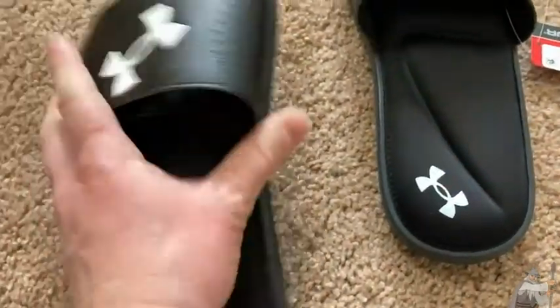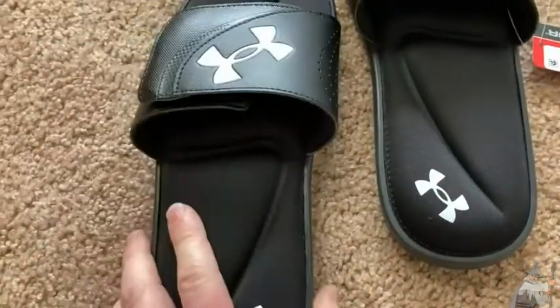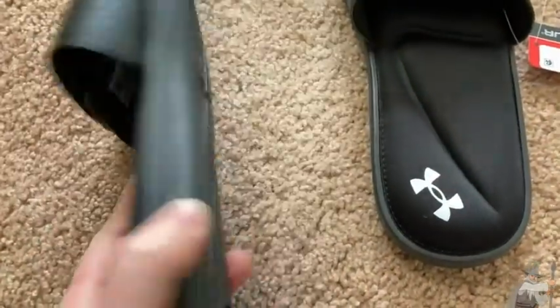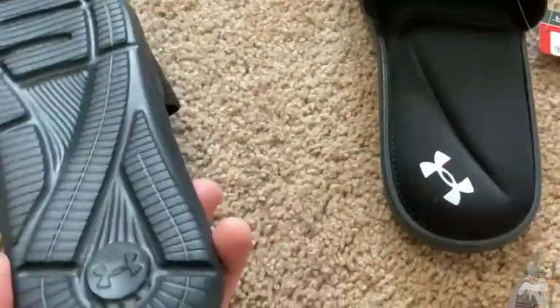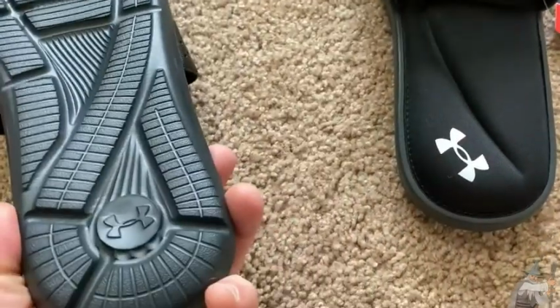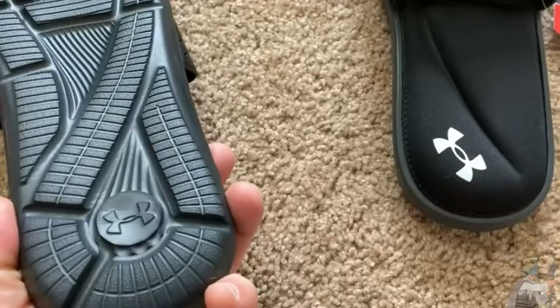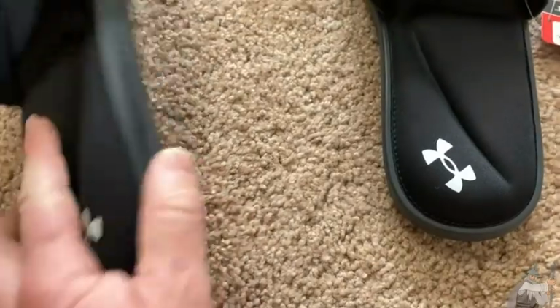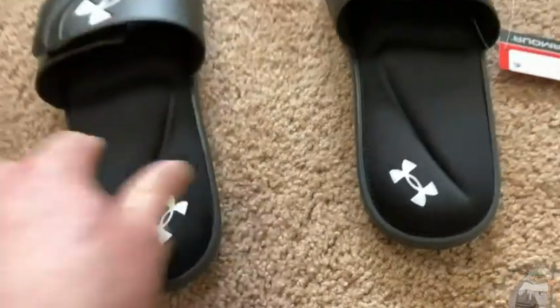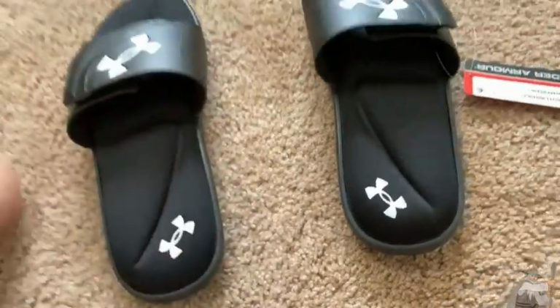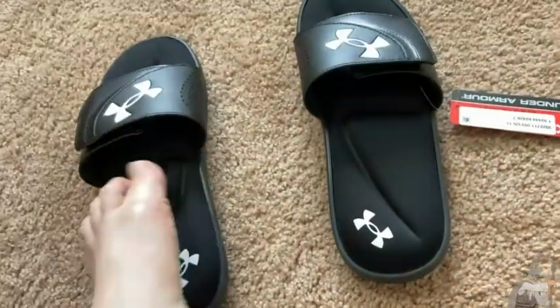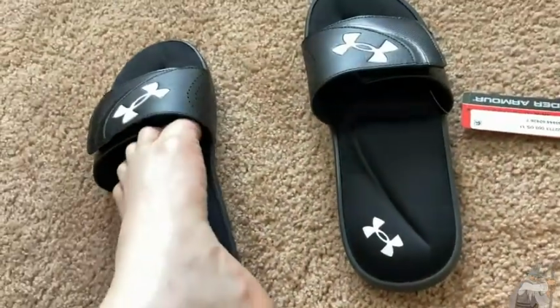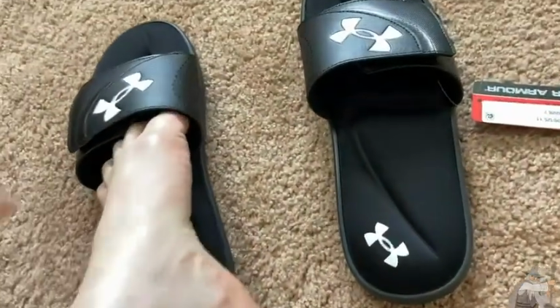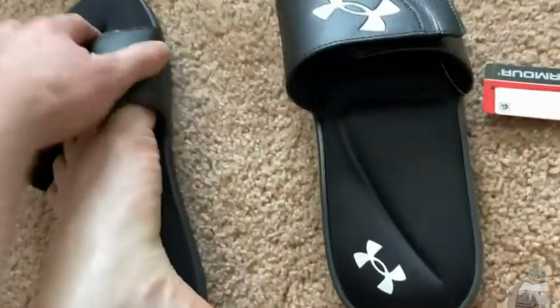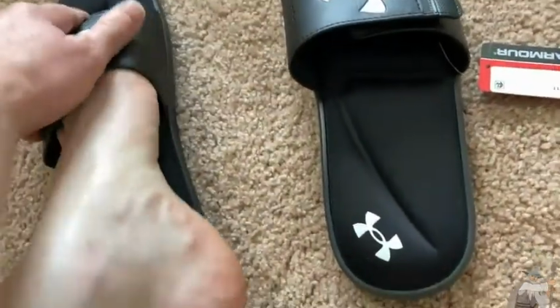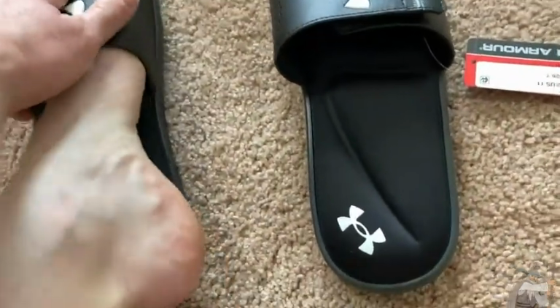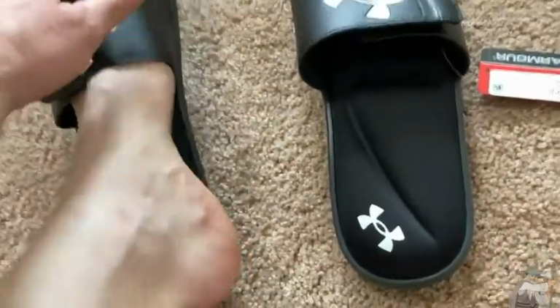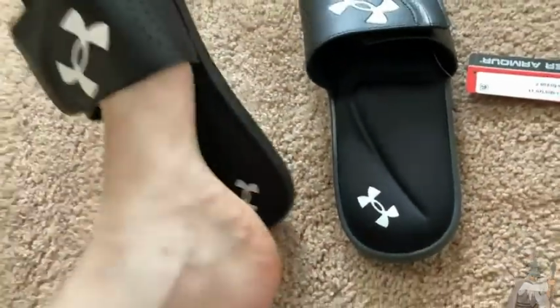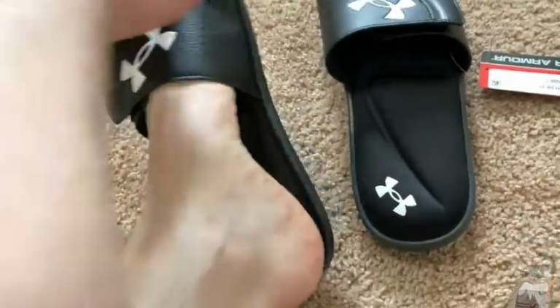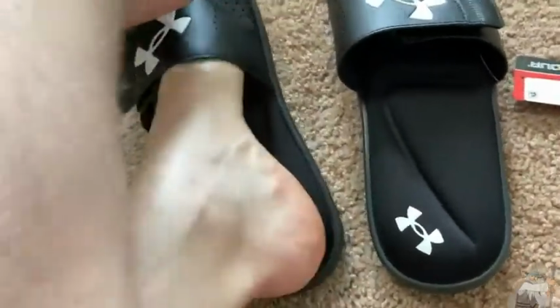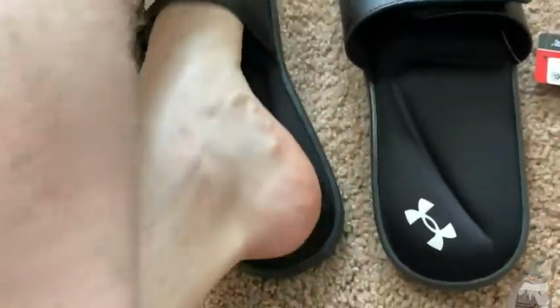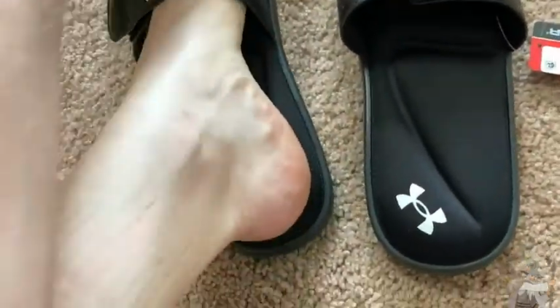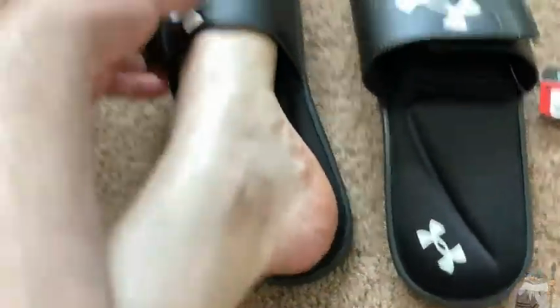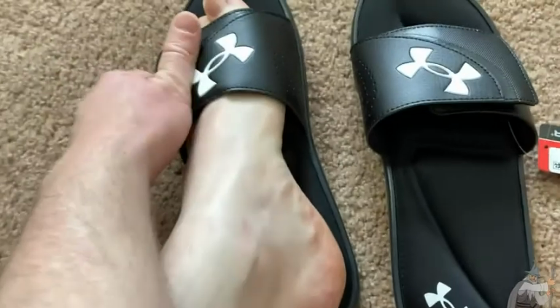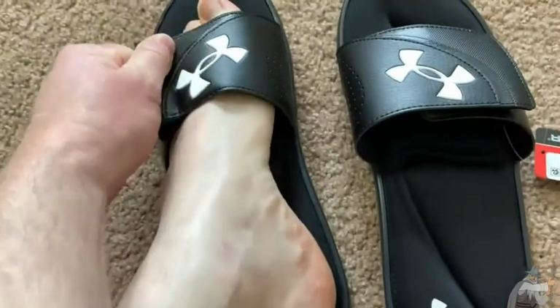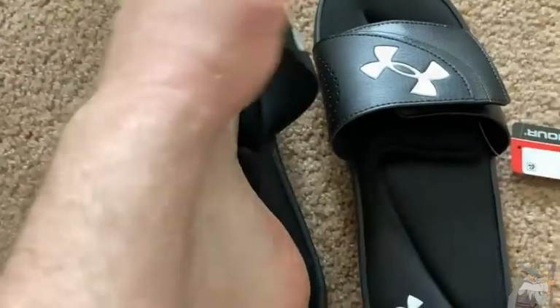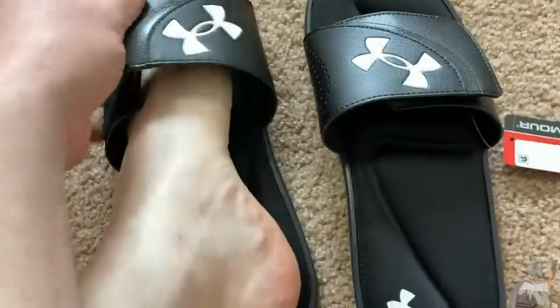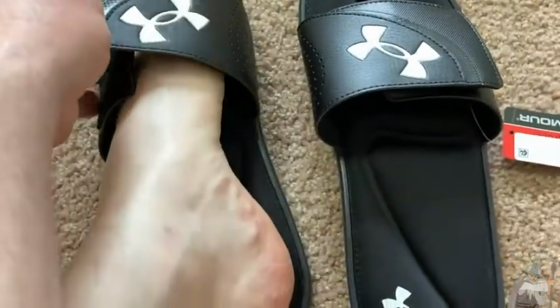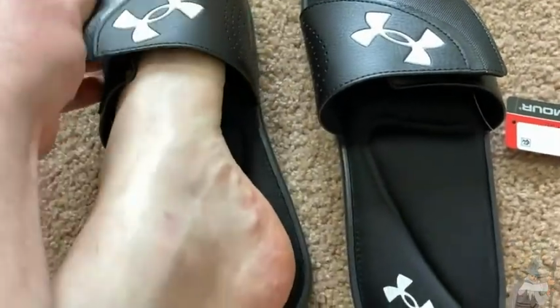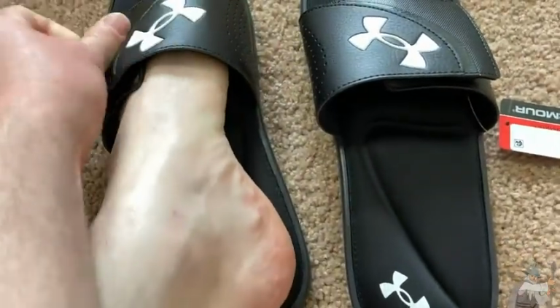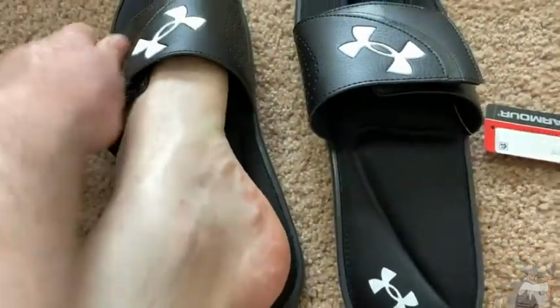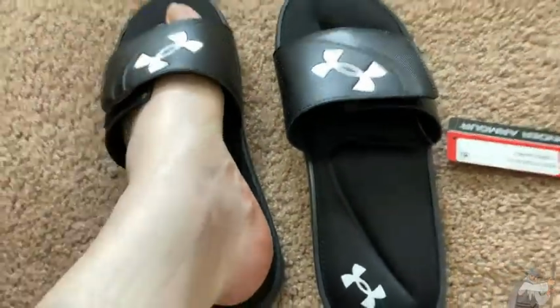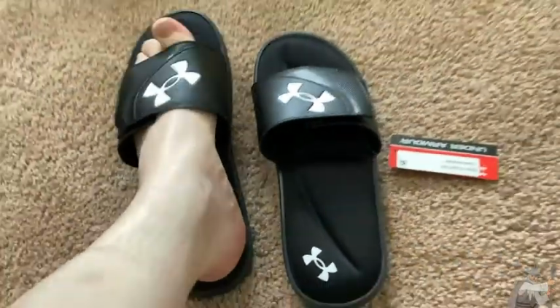I'm a size 11, let me just stick my foot in there to see how it feels. Oh yeah, a little bit tight. I need to loosen this up a little bit. There we go, it's a little bit better.